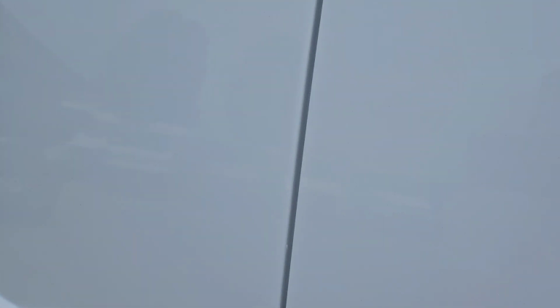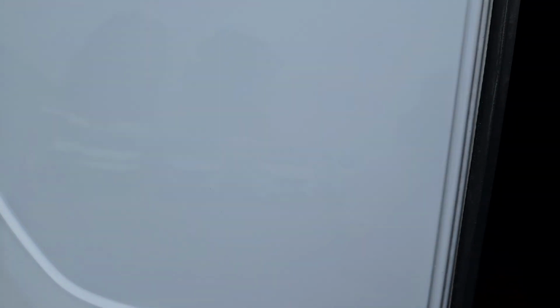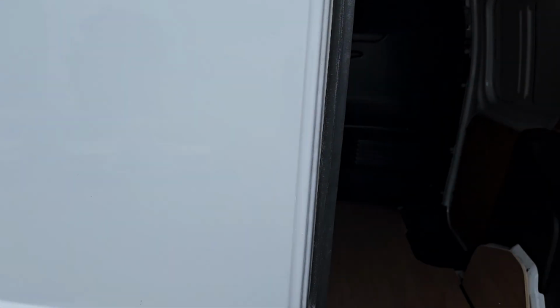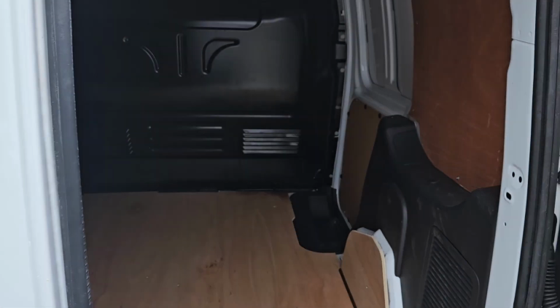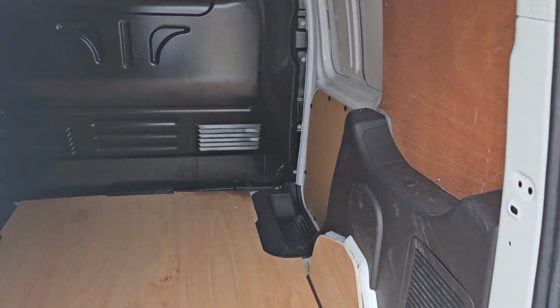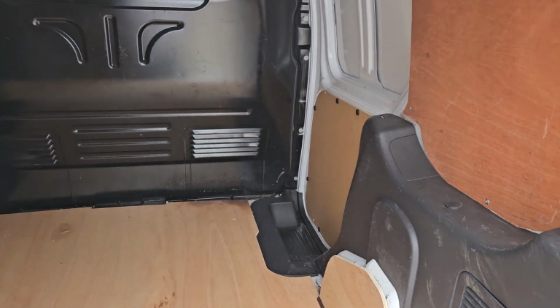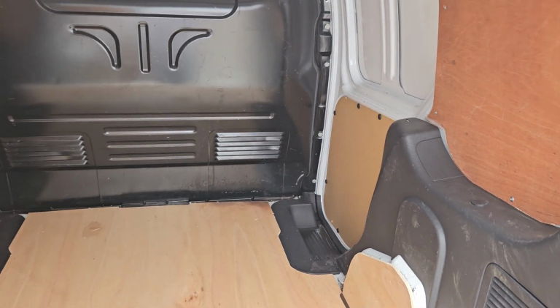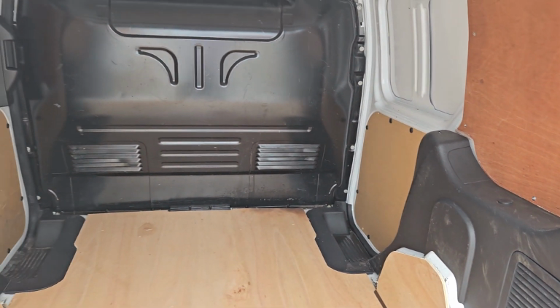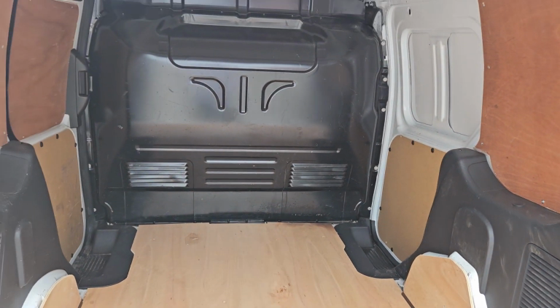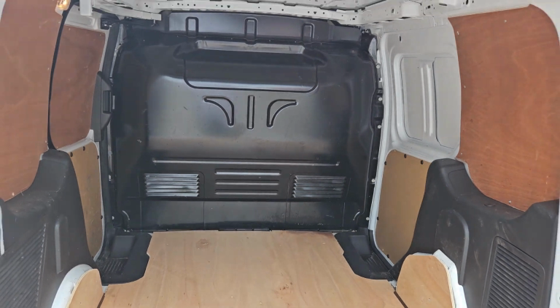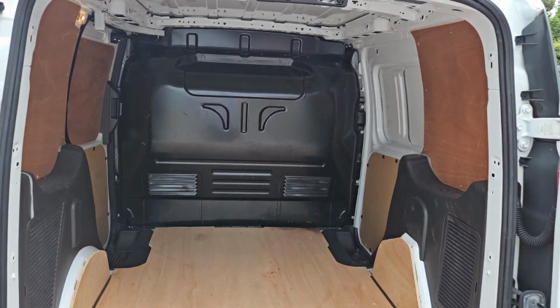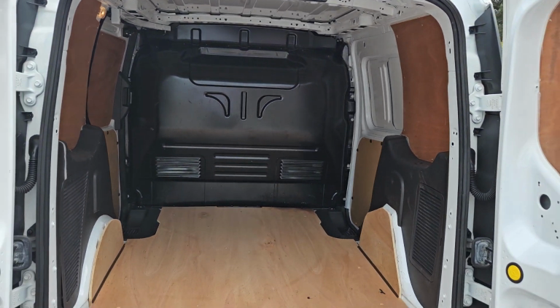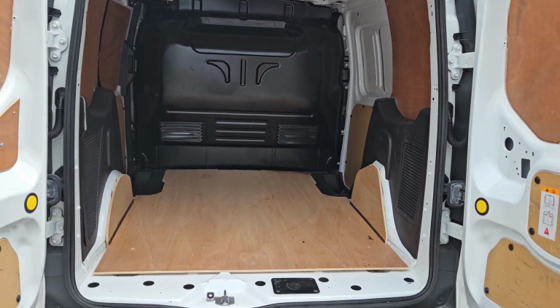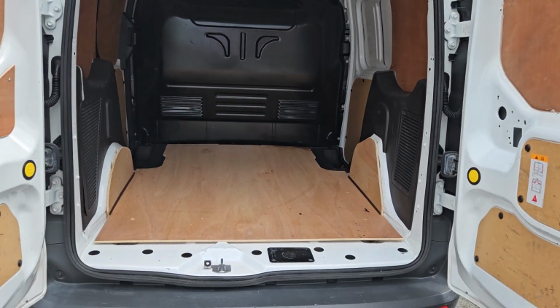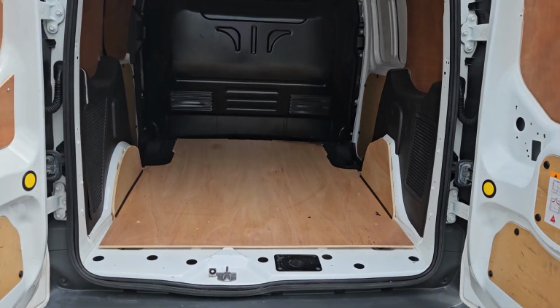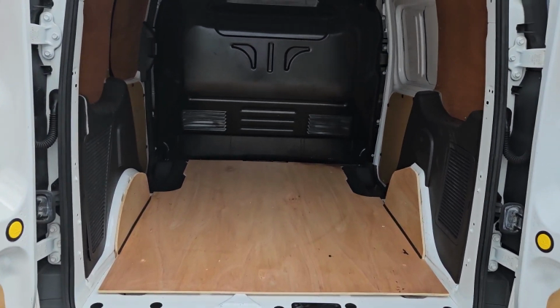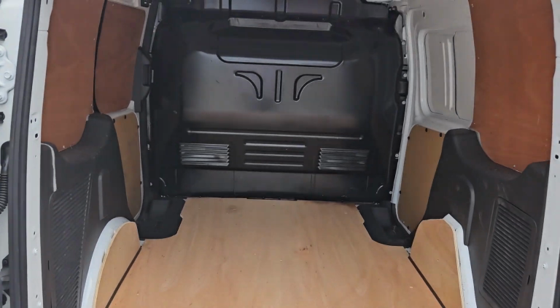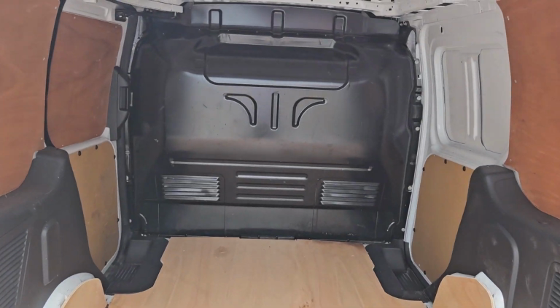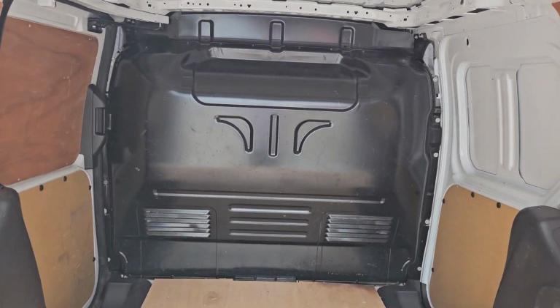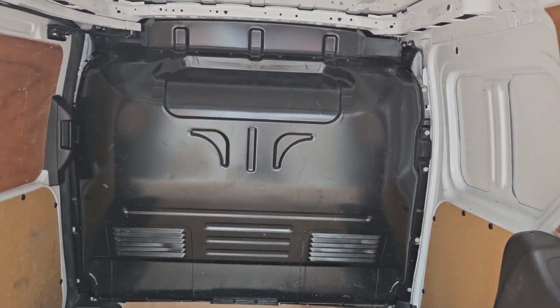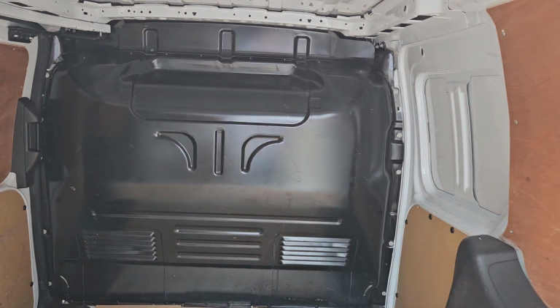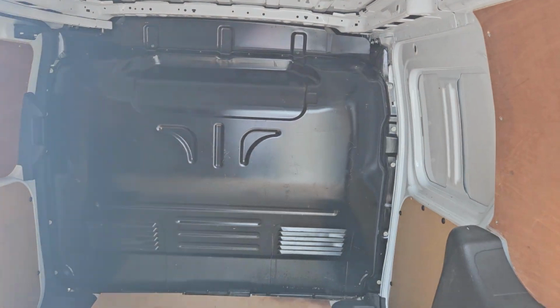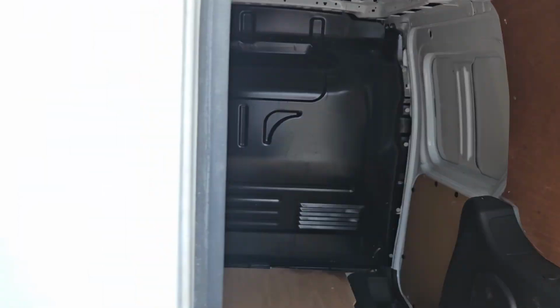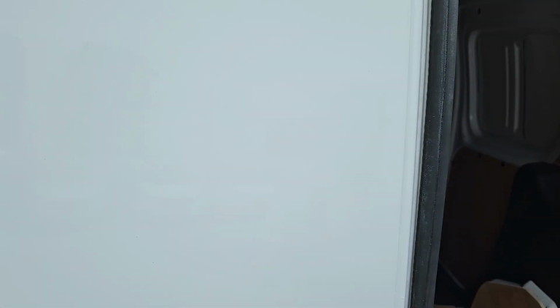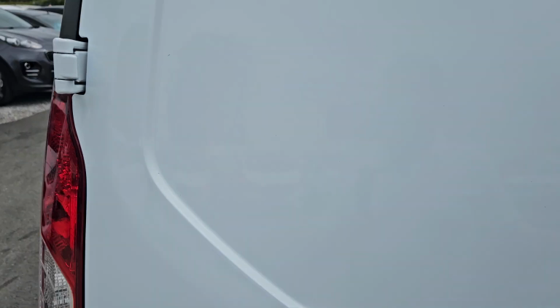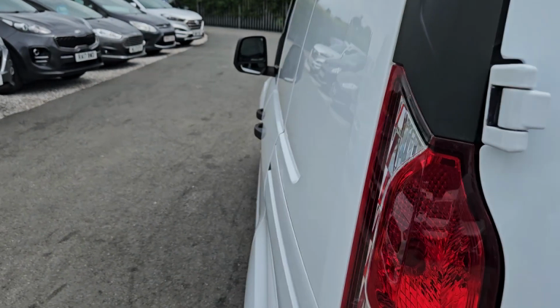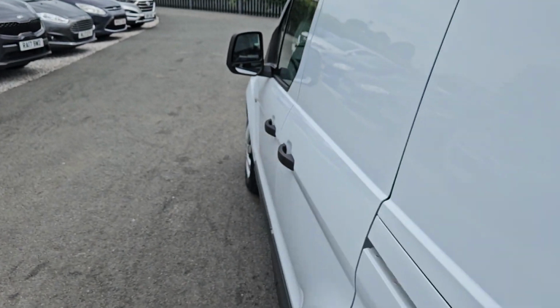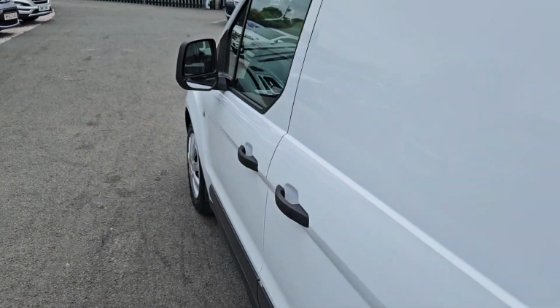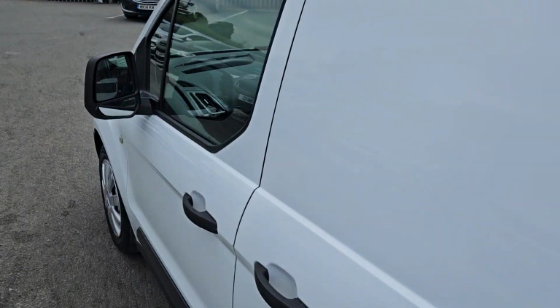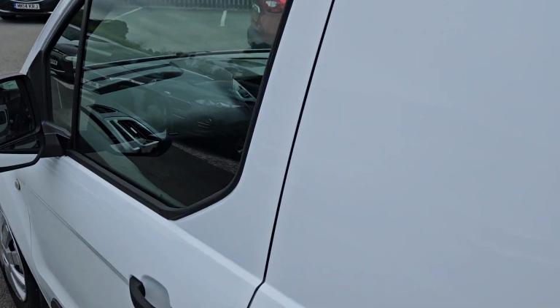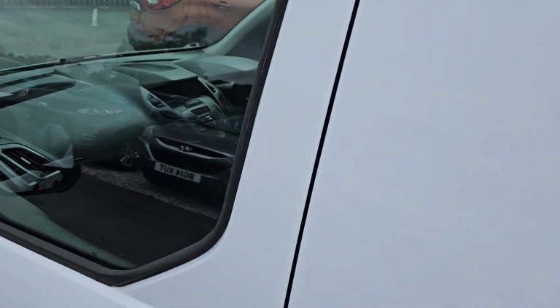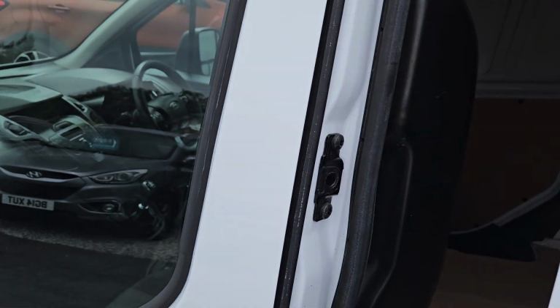That's the rear of the vehicle — nice clean bulkhead and a nice clean ply lining. The van itself is available to view in person on the forecourt.